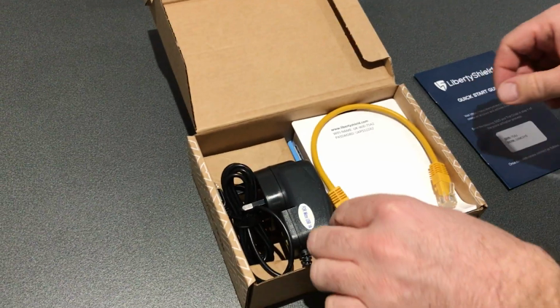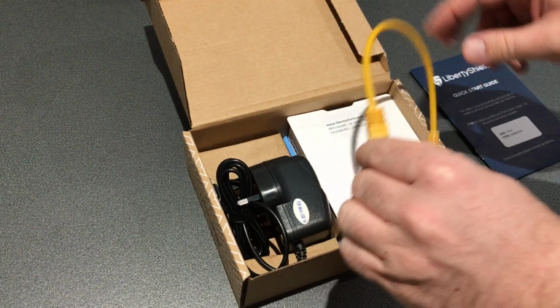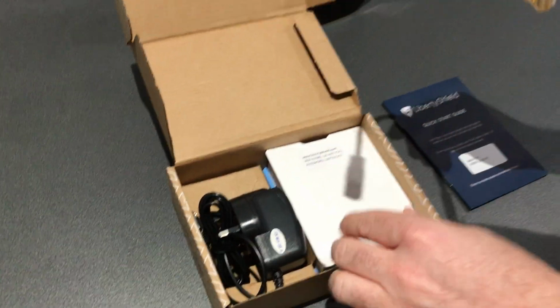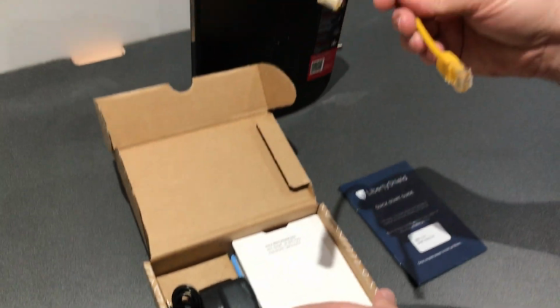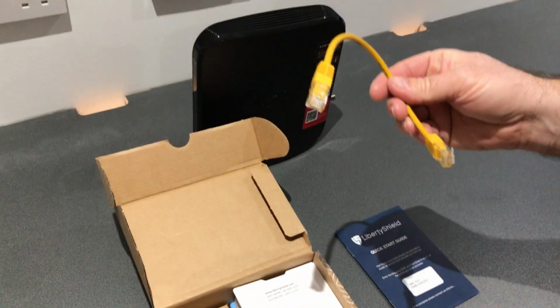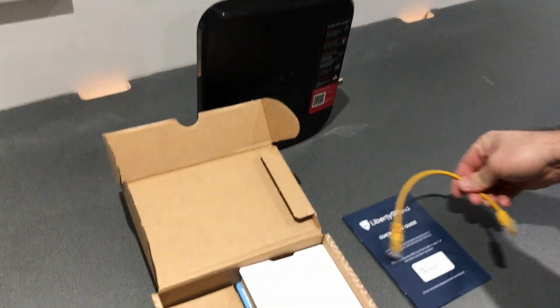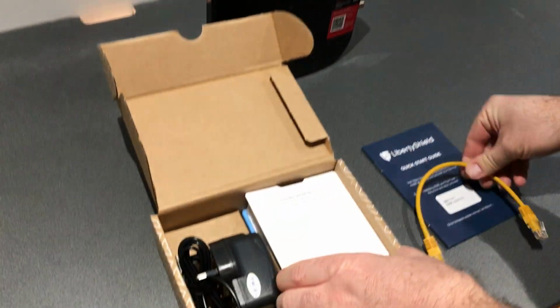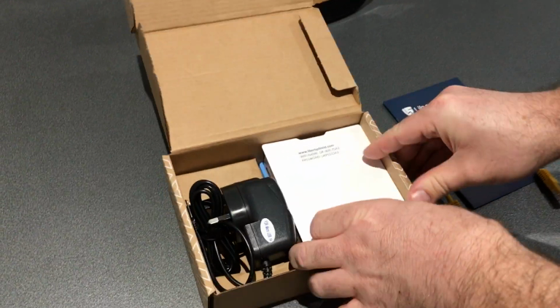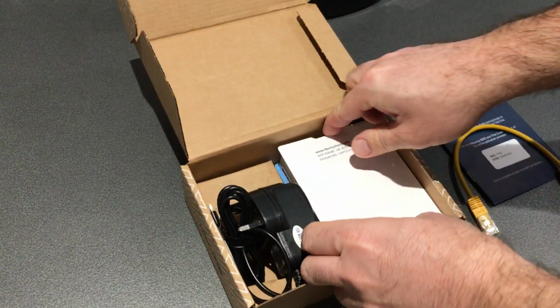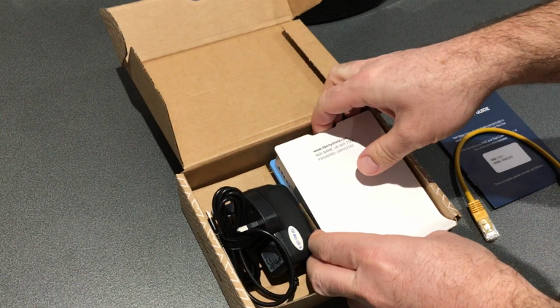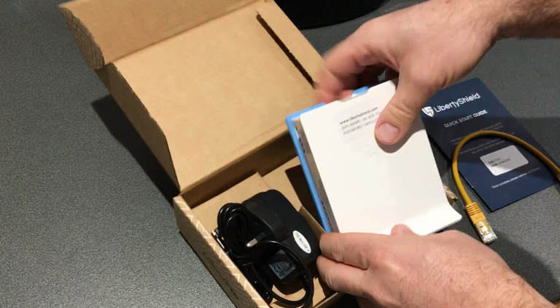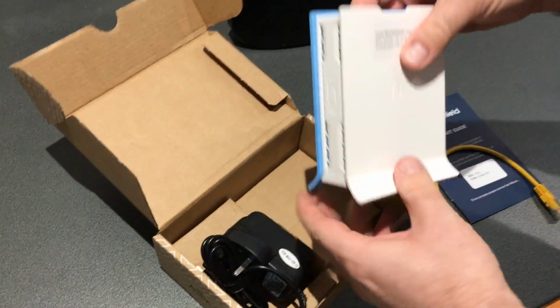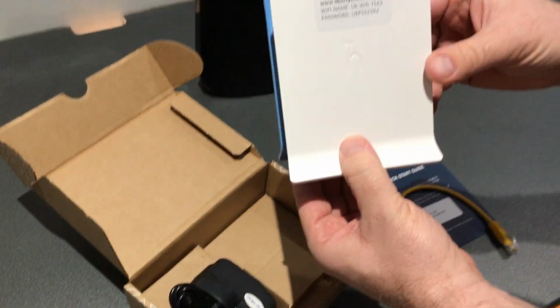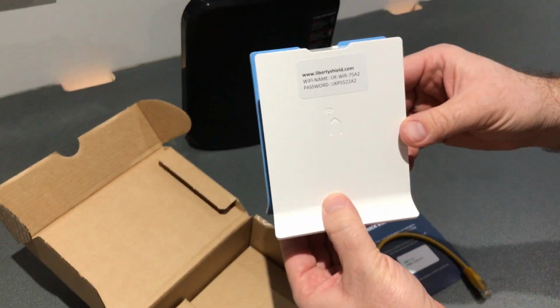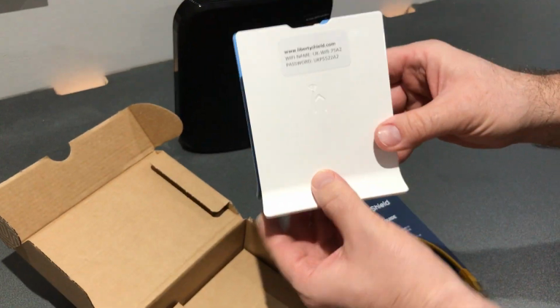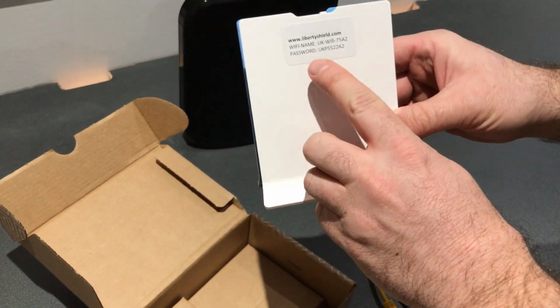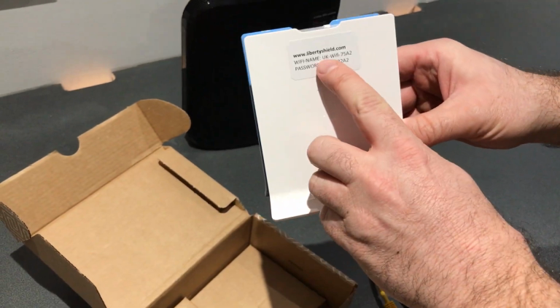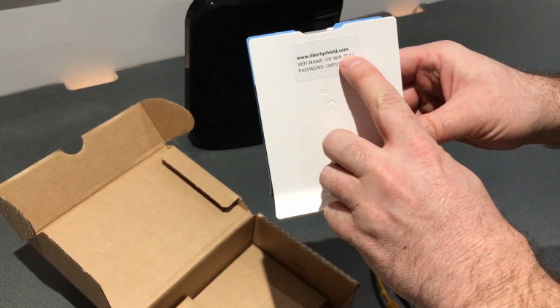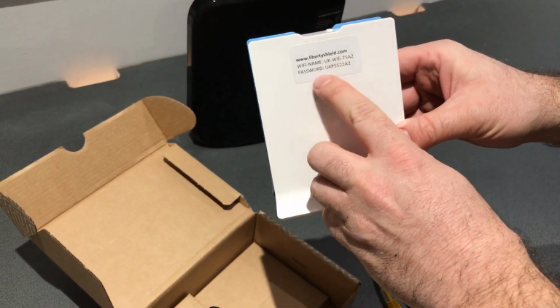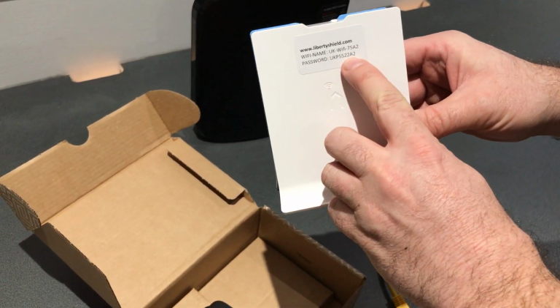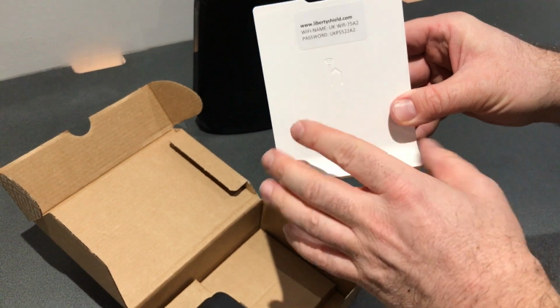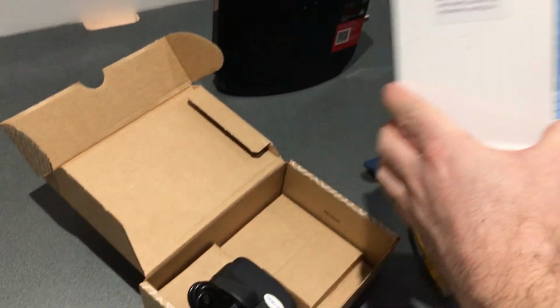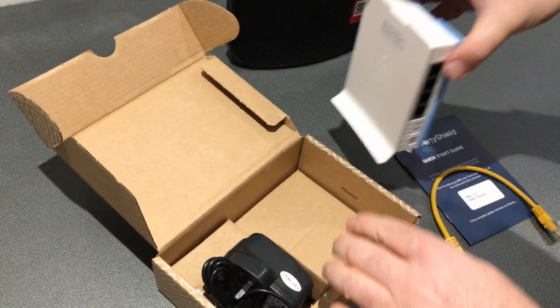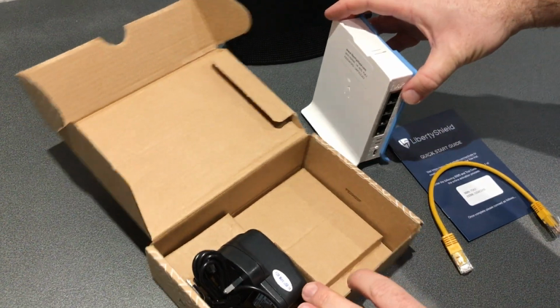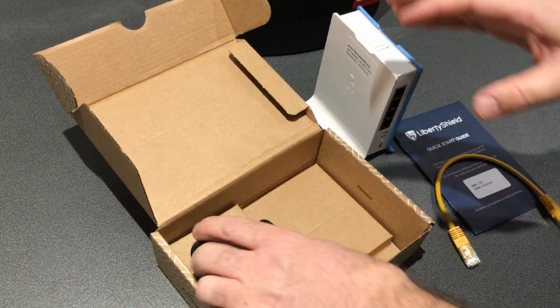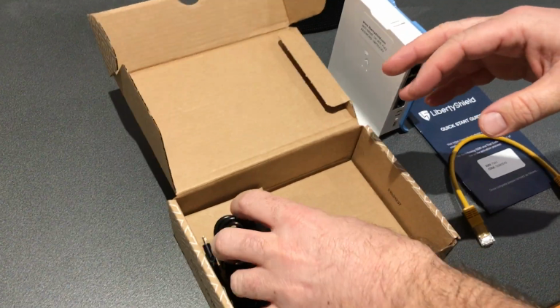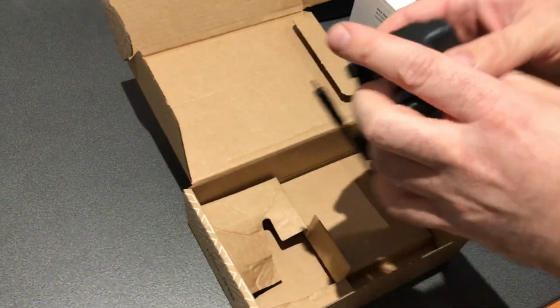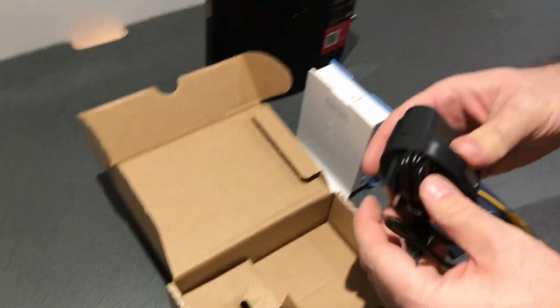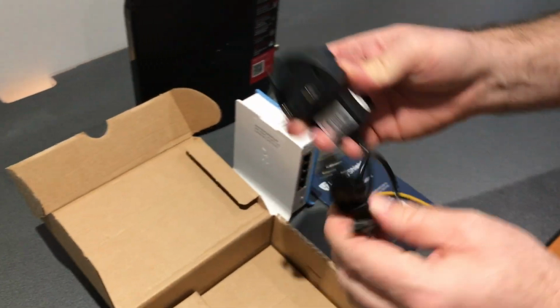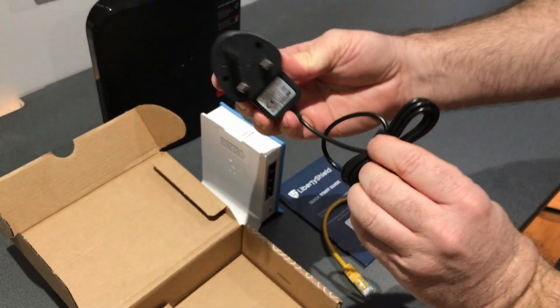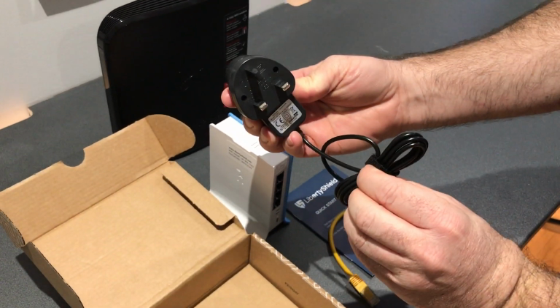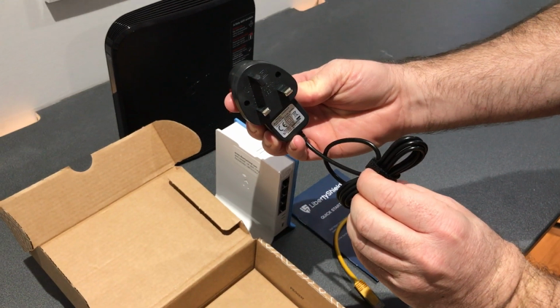Included in the box are a small Ethernet cable, the tower version of the light router including the Wi-Fi network name and the password, and in this case a UK power supply.